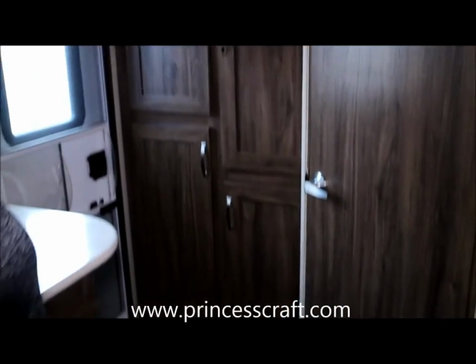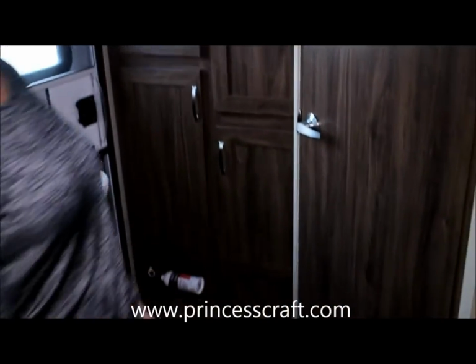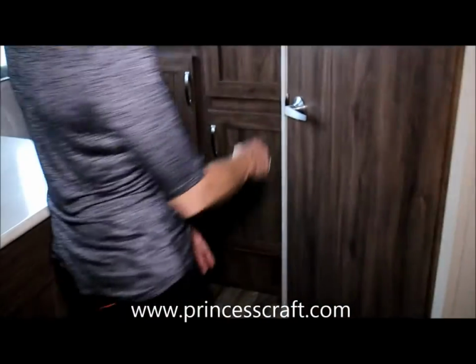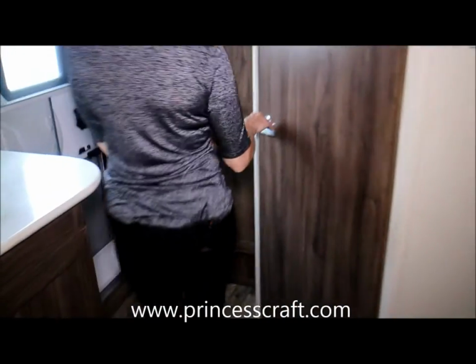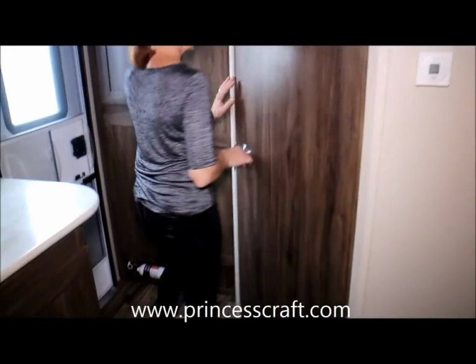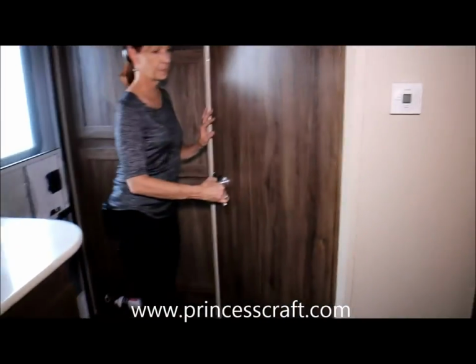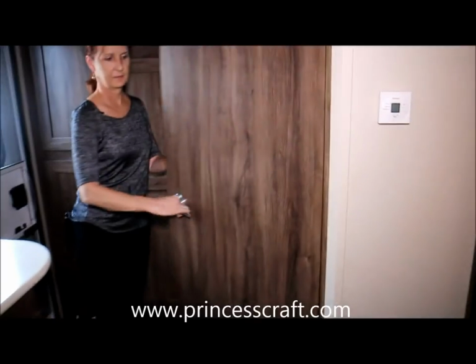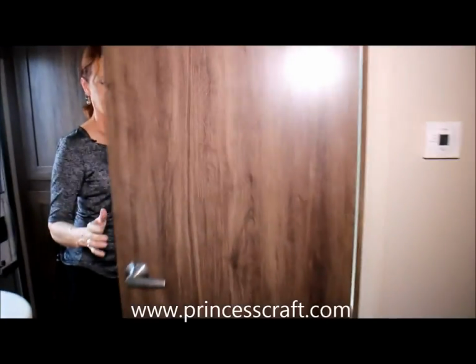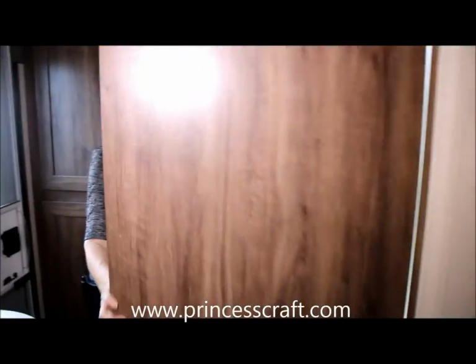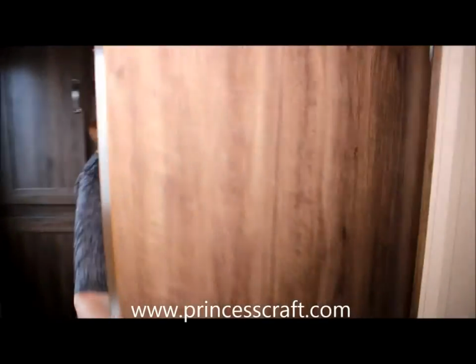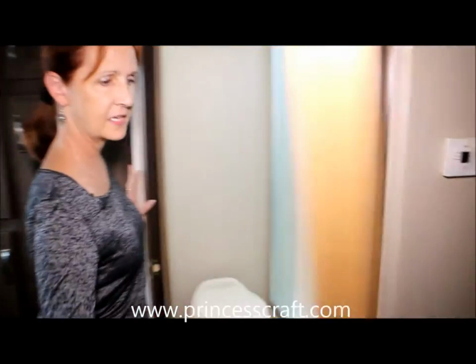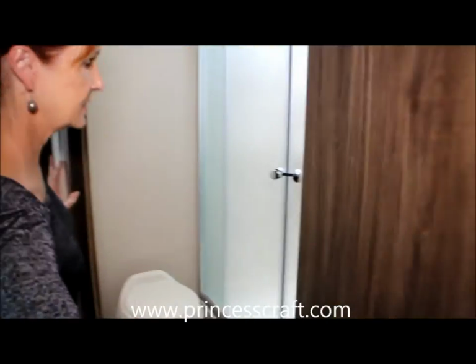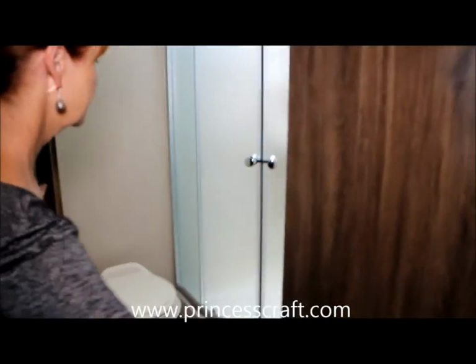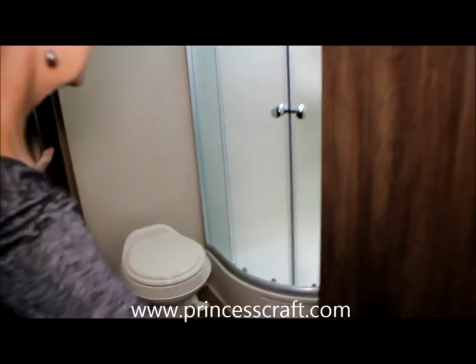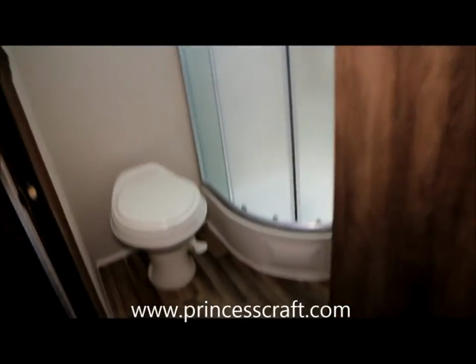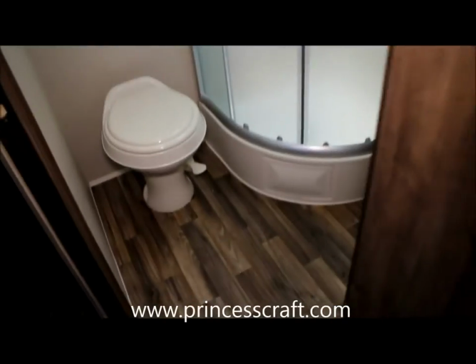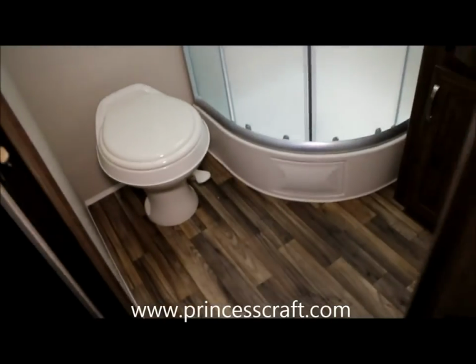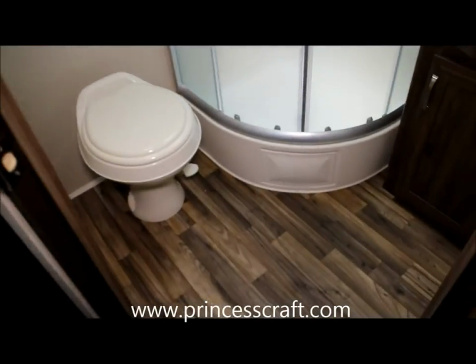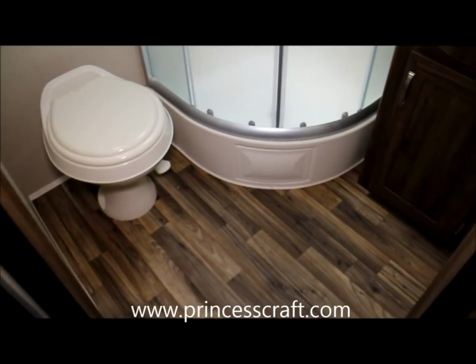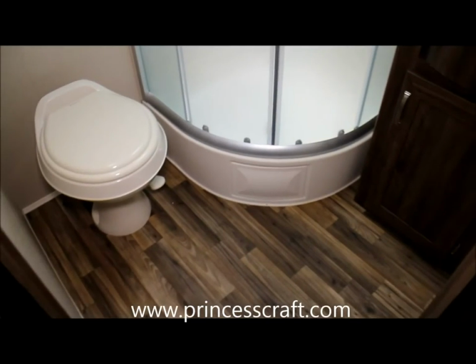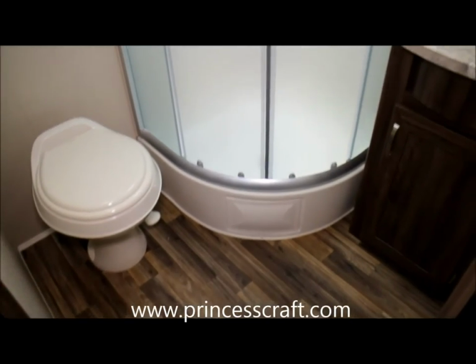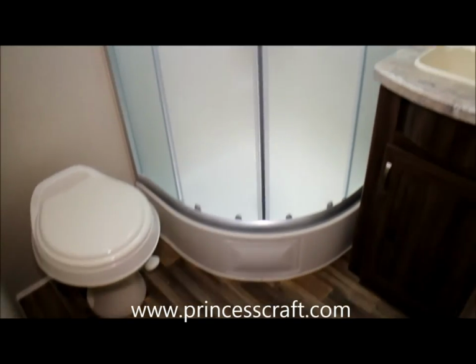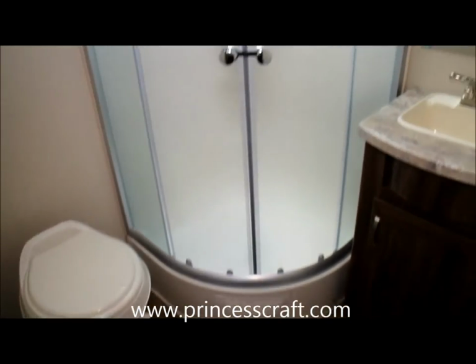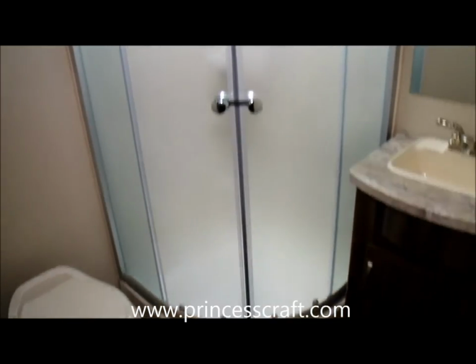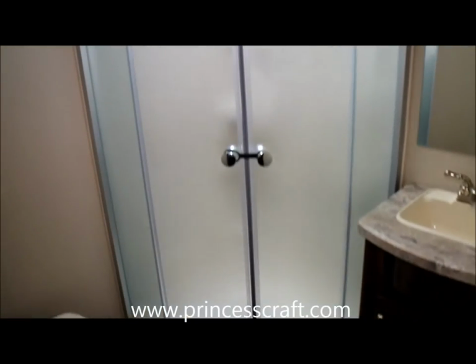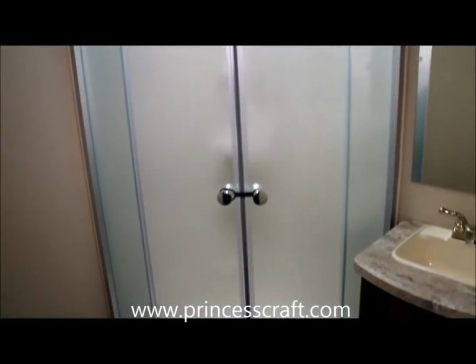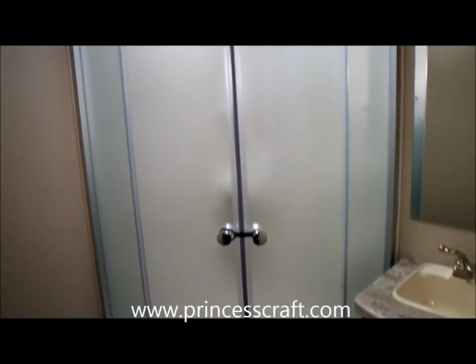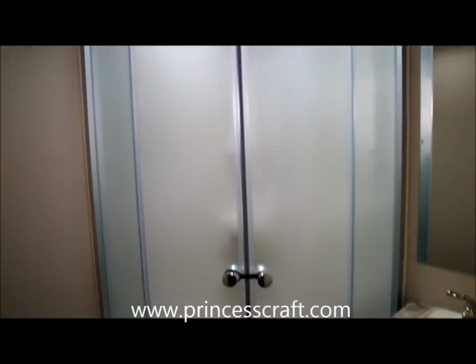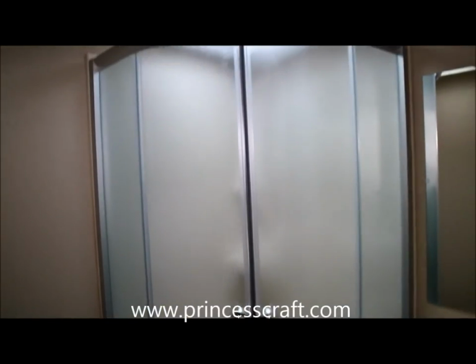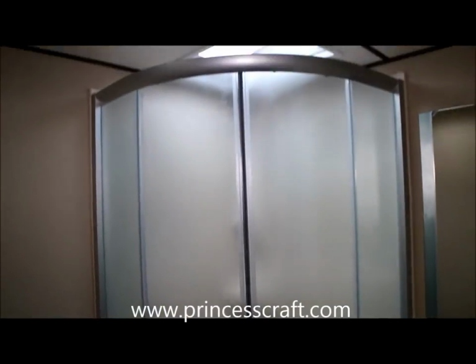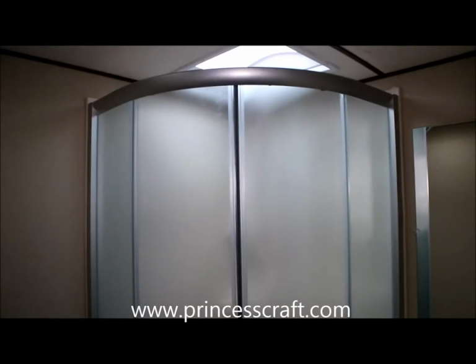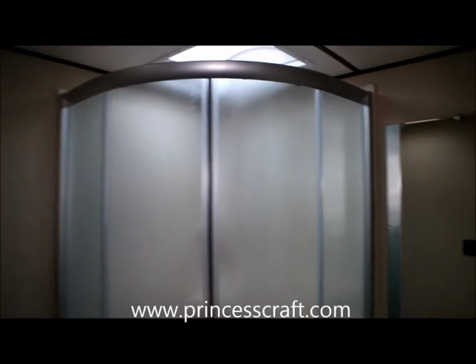Let's take a look at the bathroom. The IGO has a solid door — not a curtain — slides open. Sink. Nice open space.